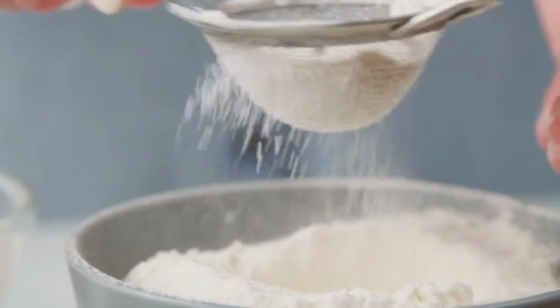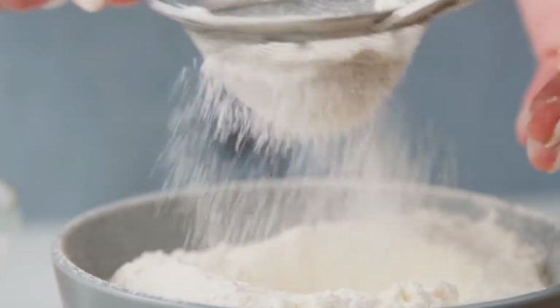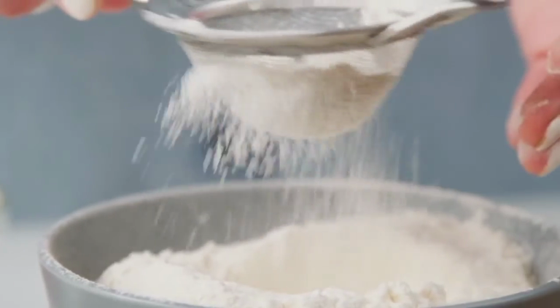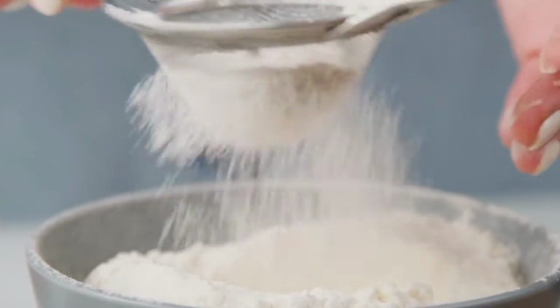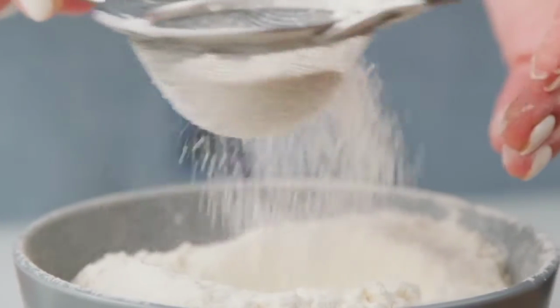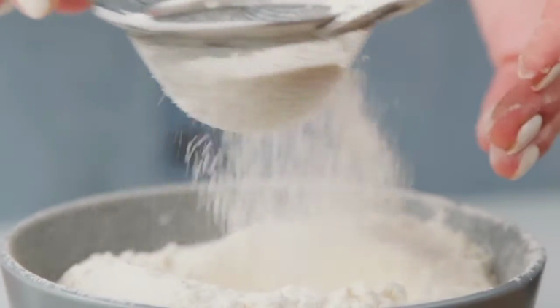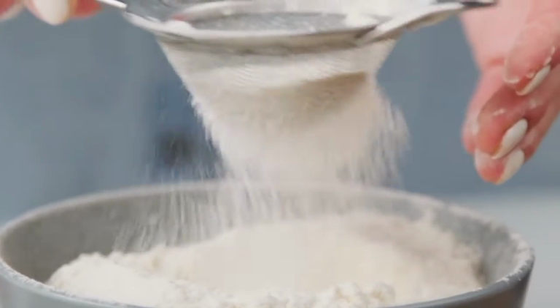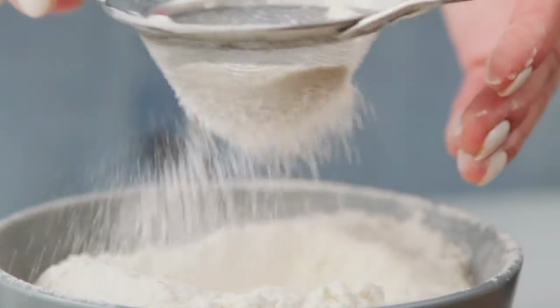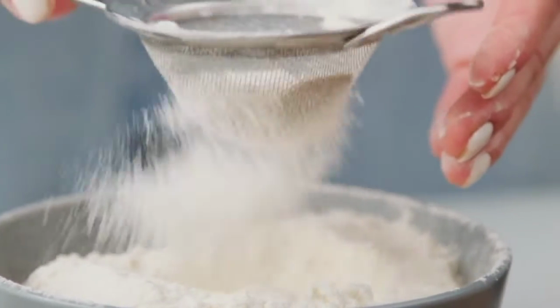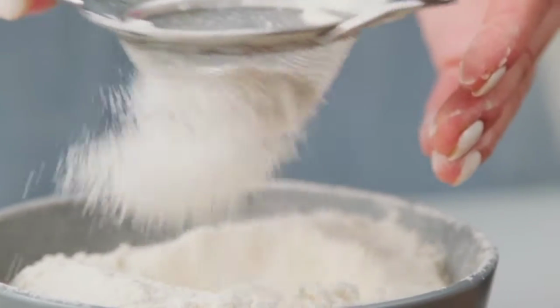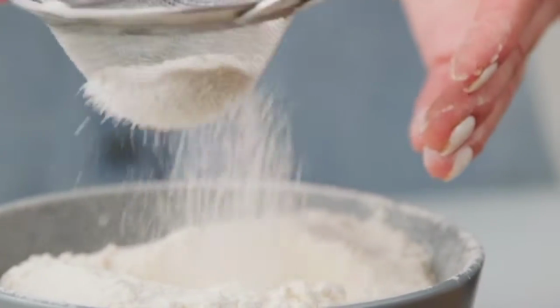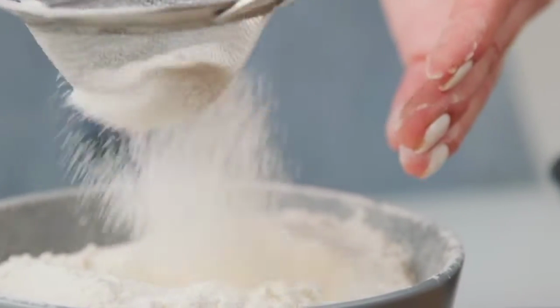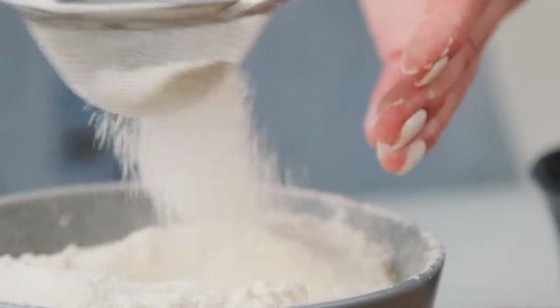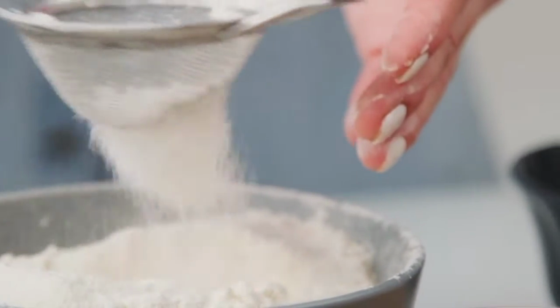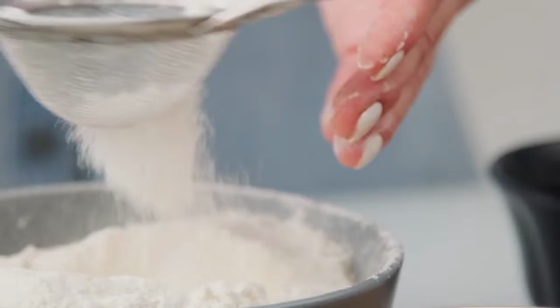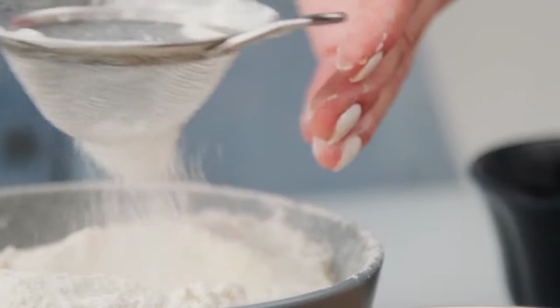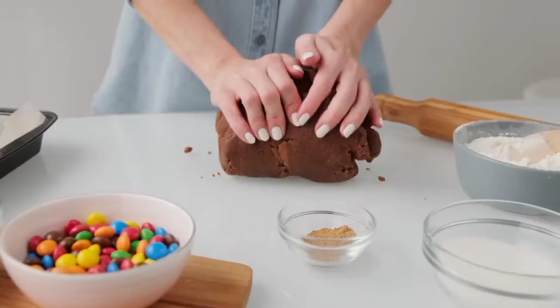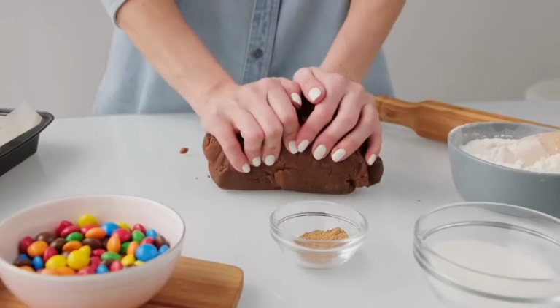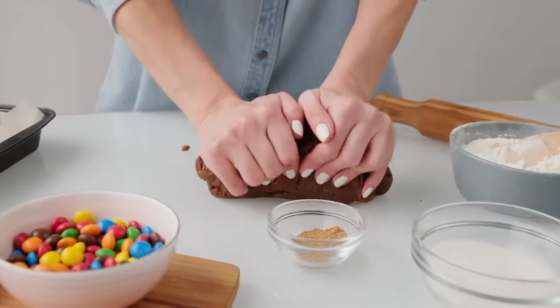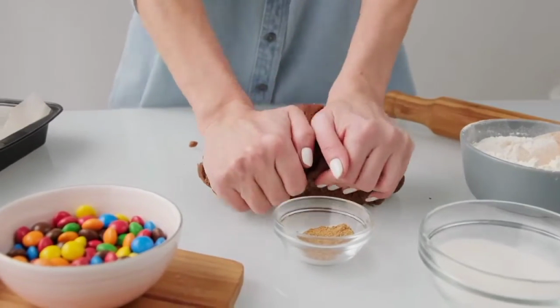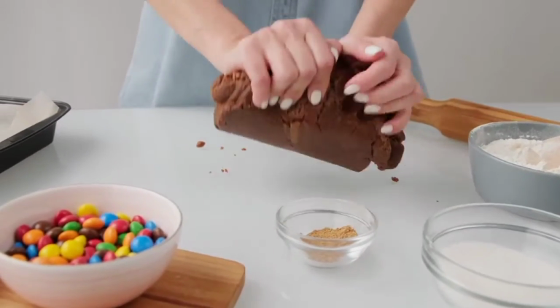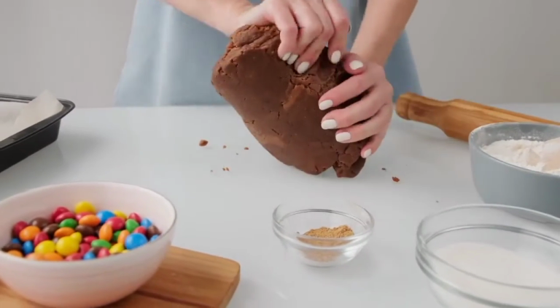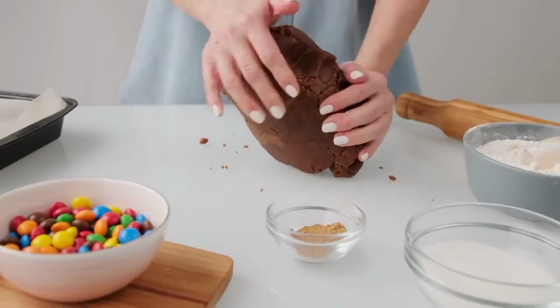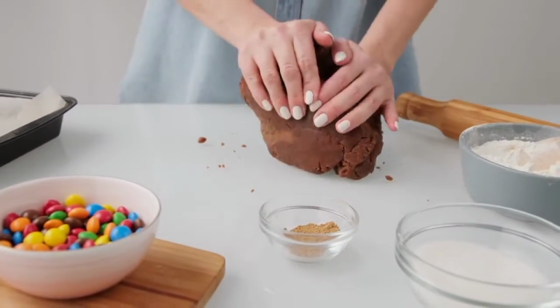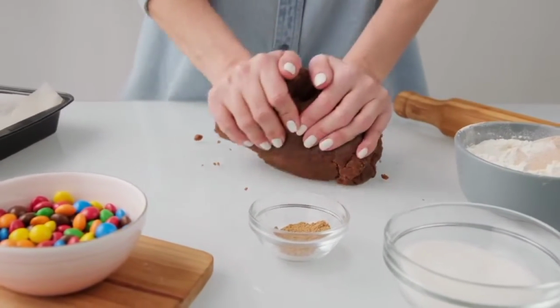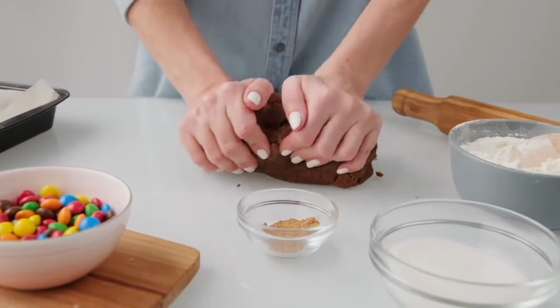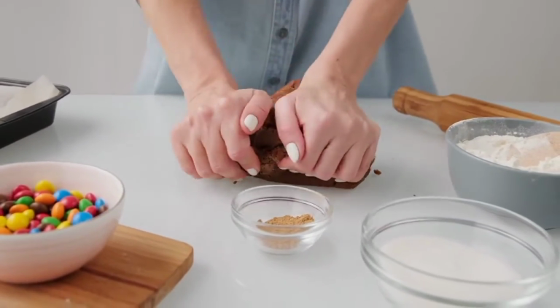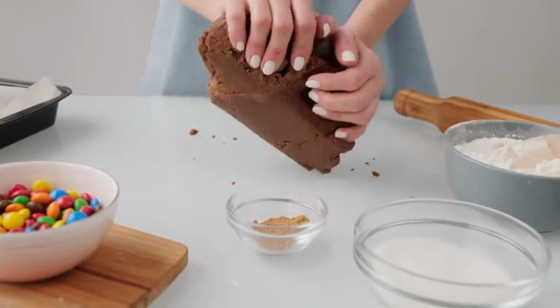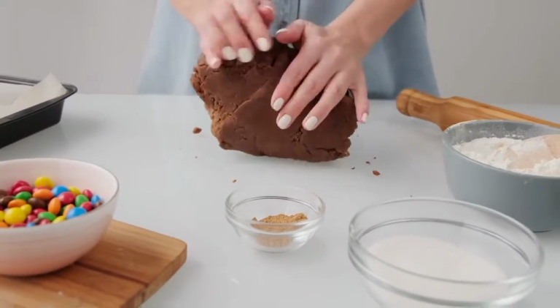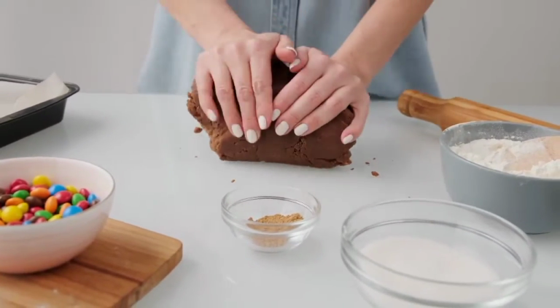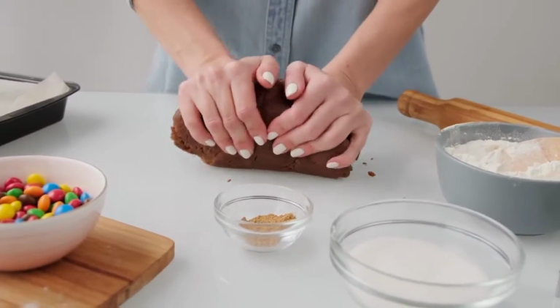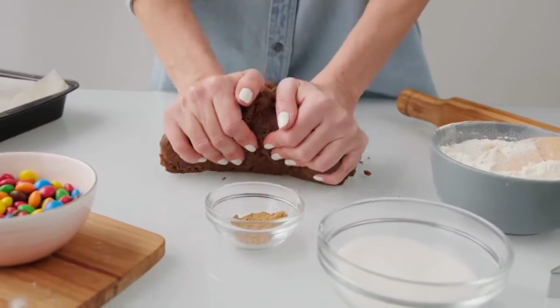Gradually add the dry ingredients to the molasses mixture, mixing after each addition until incorporated to make the dough. Knead the dough thoroughly.